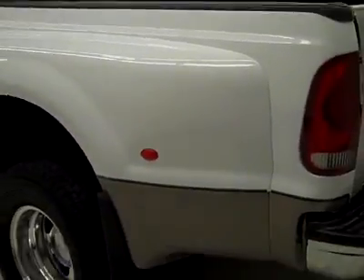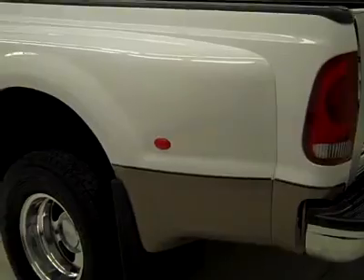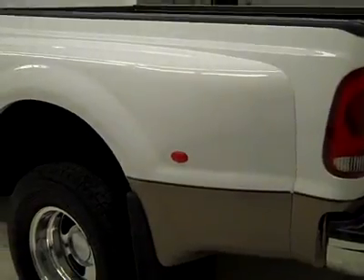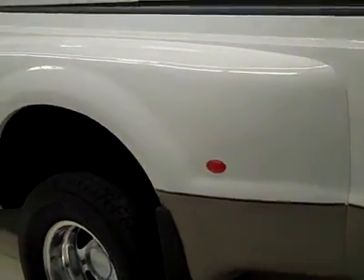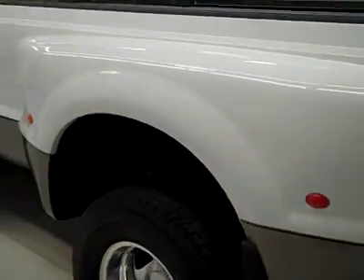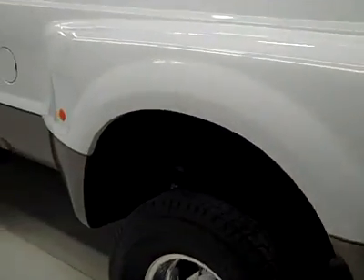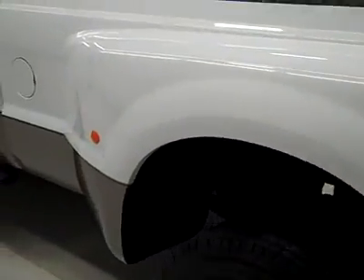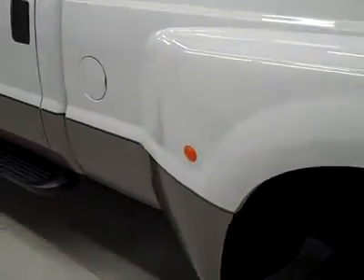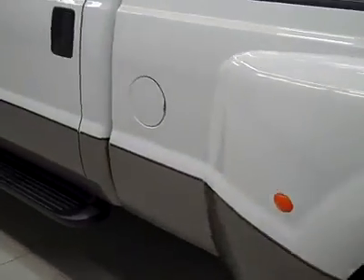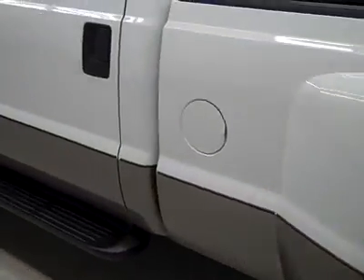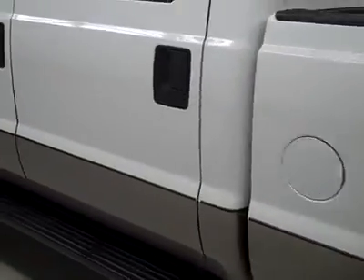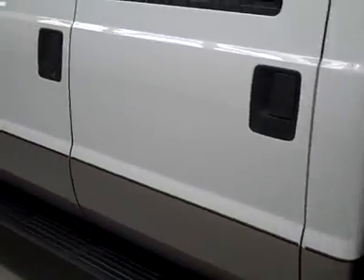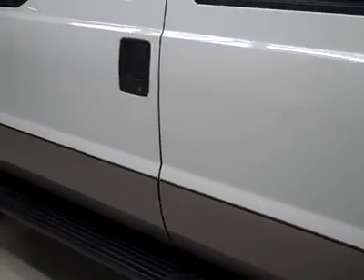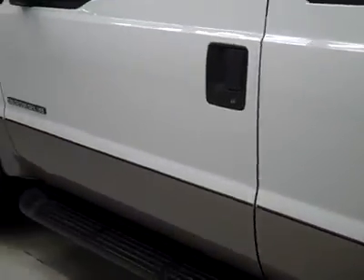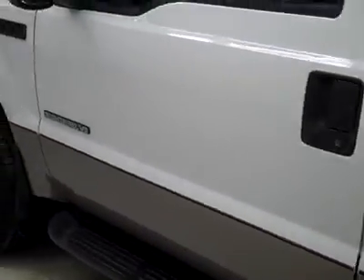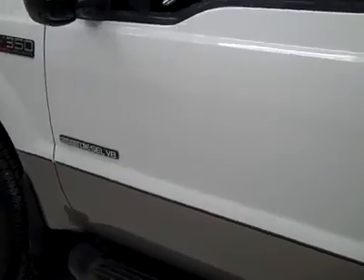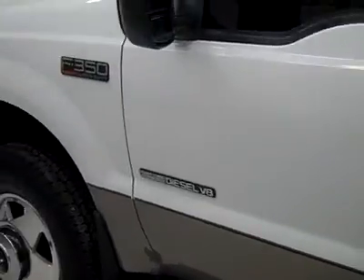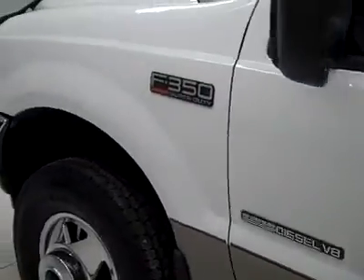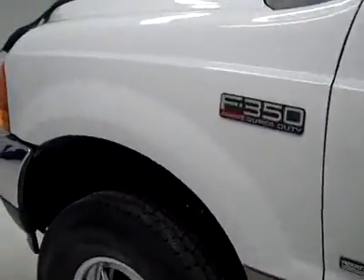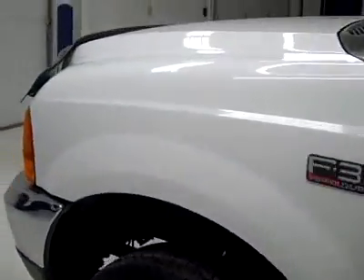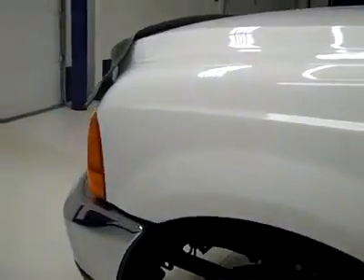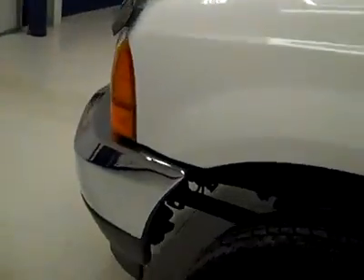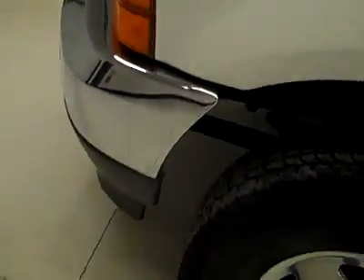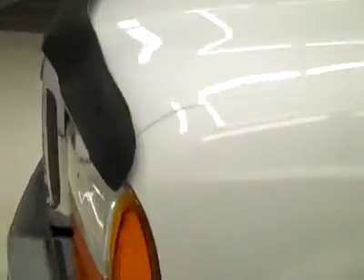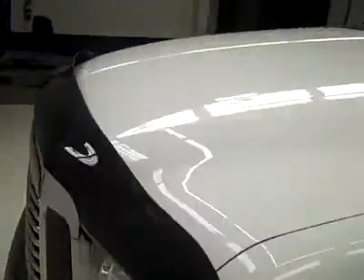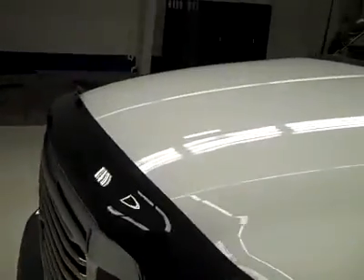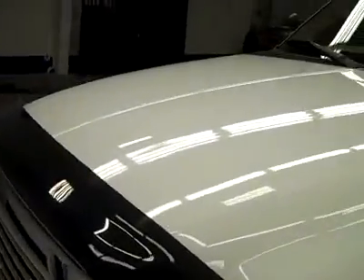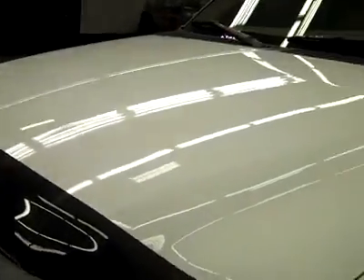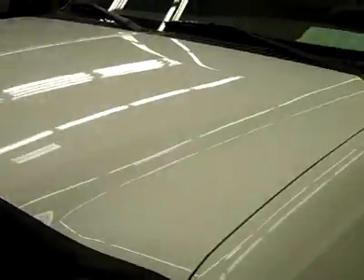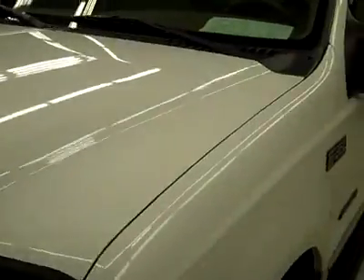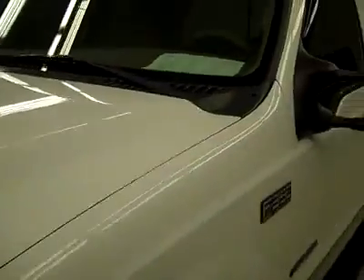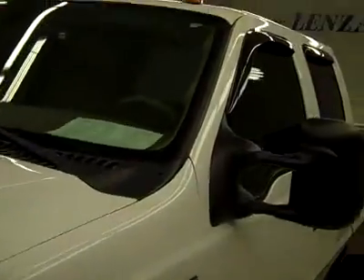Down this side, again very clean, shiny paint. No dents, dings, or scratches here either. The hood is nice and clean, and the body is in excellent condition.